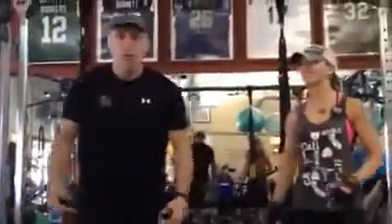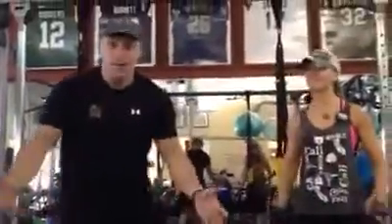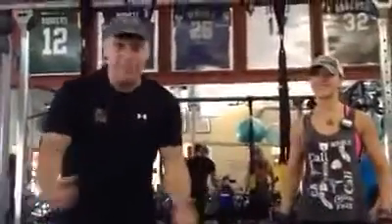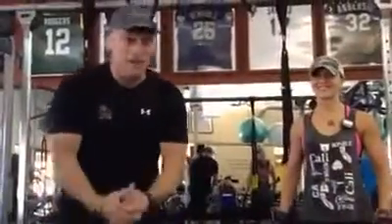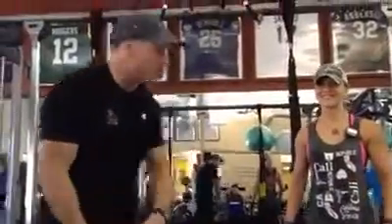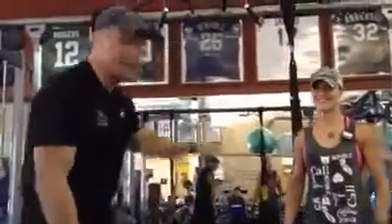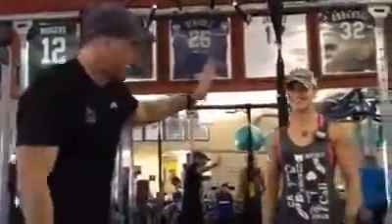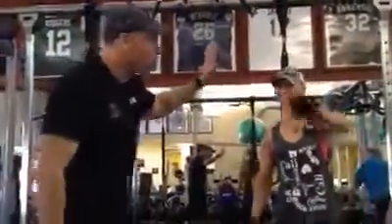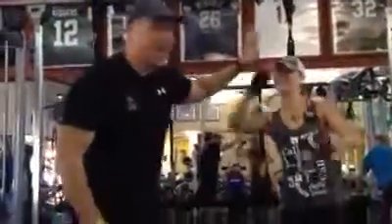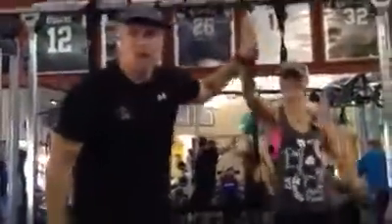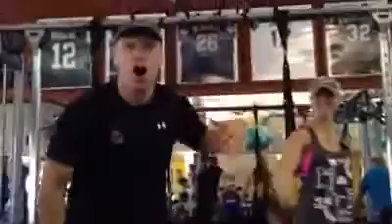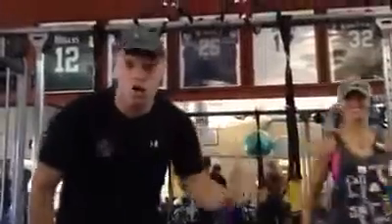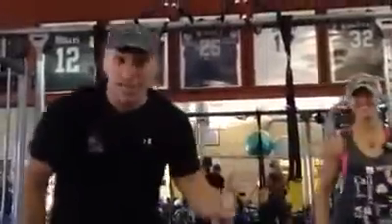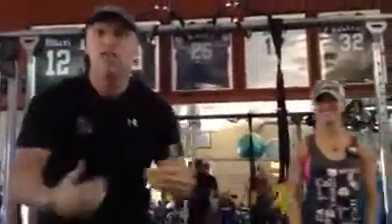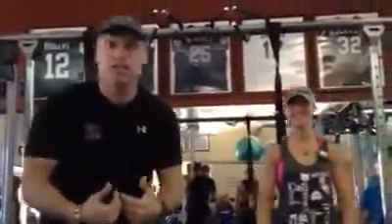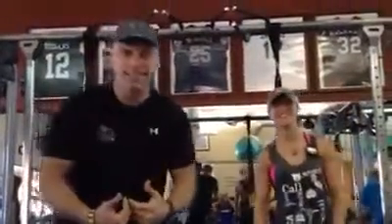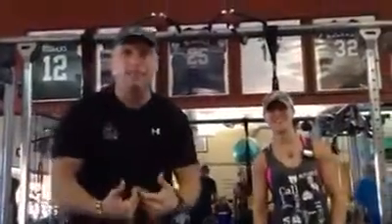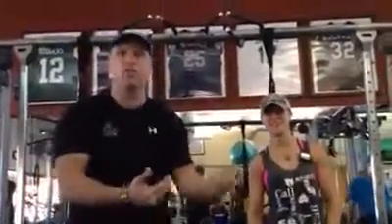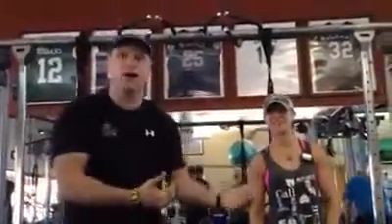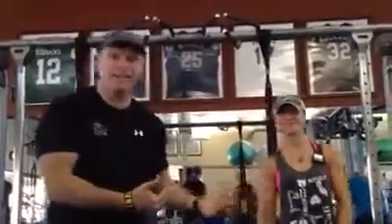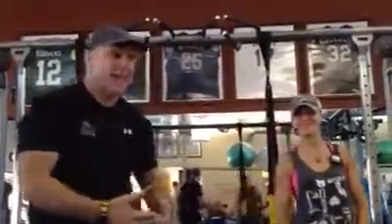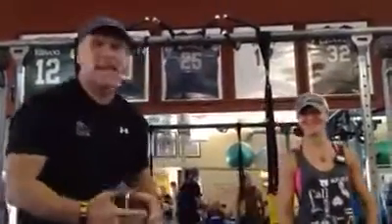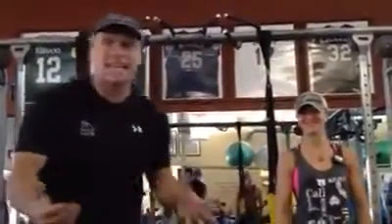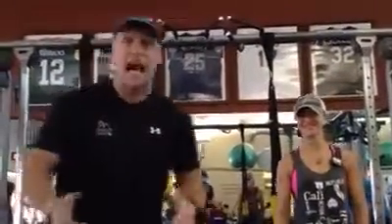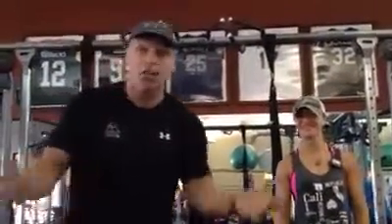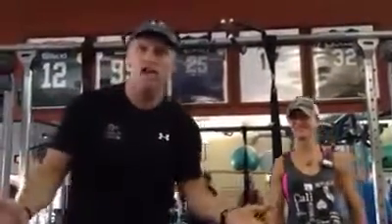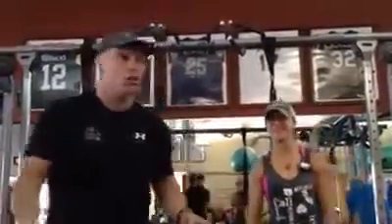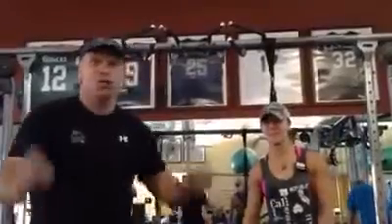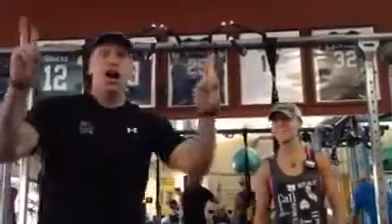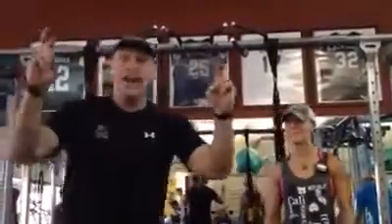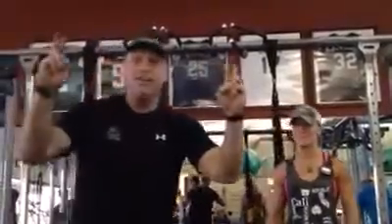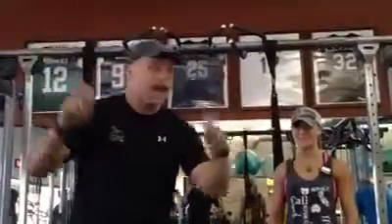What's up guys? I'm here with my friend Veronica. She came all the way from Hungary to Fitness Quest 10 to fulfill her bucket list and she said, hey TD, I want to challenge you to the Hungarian challenge.